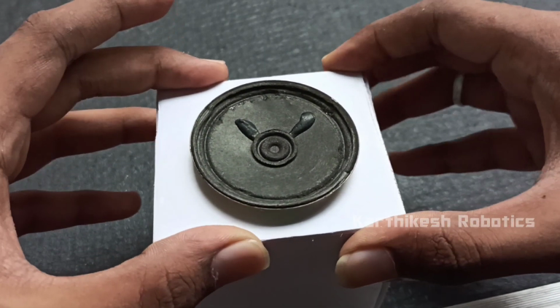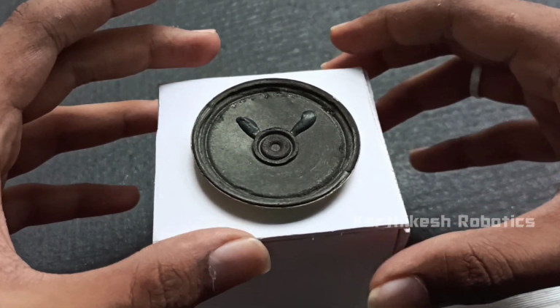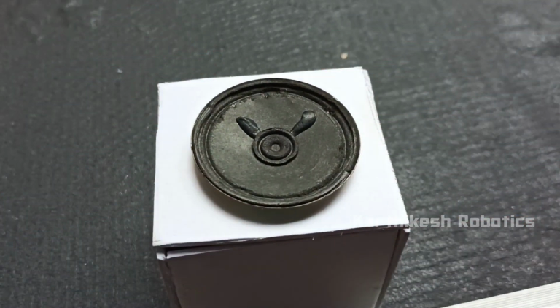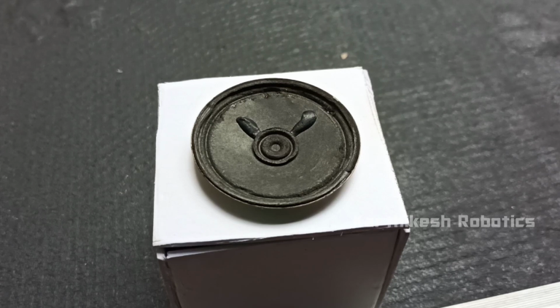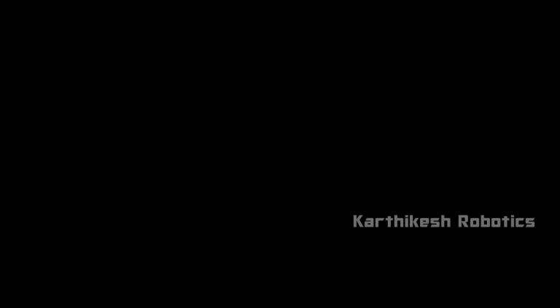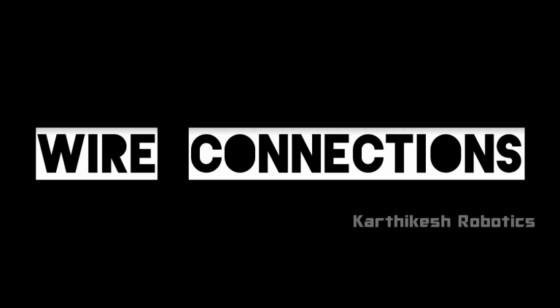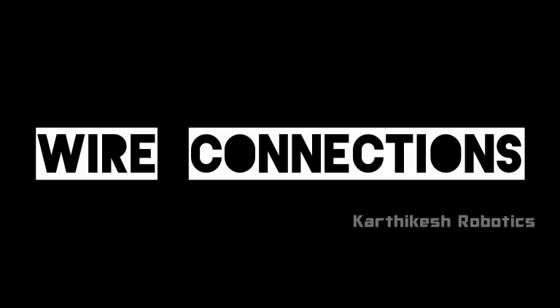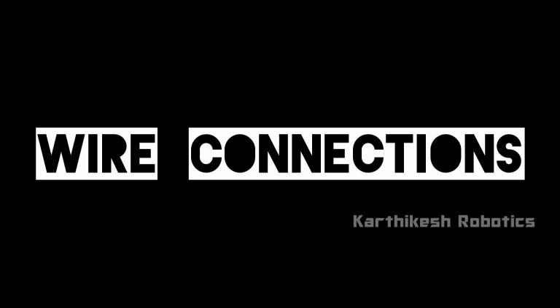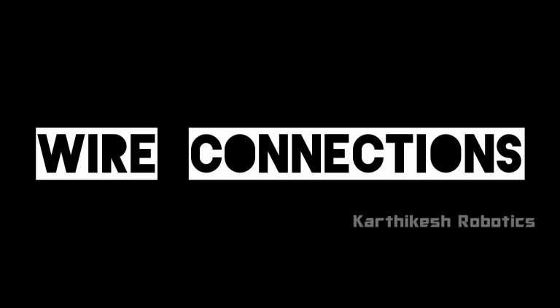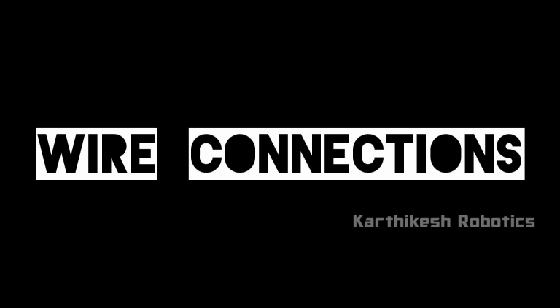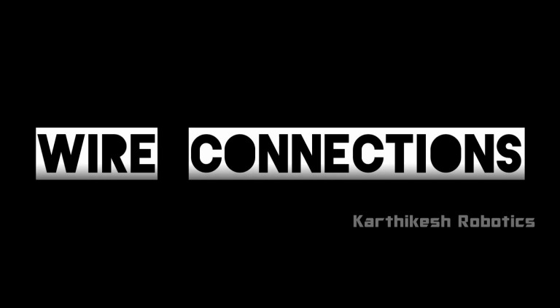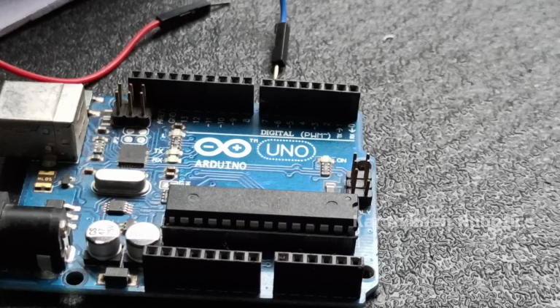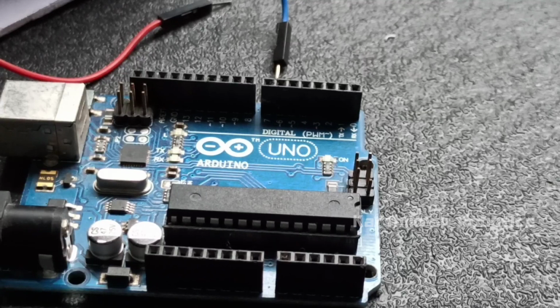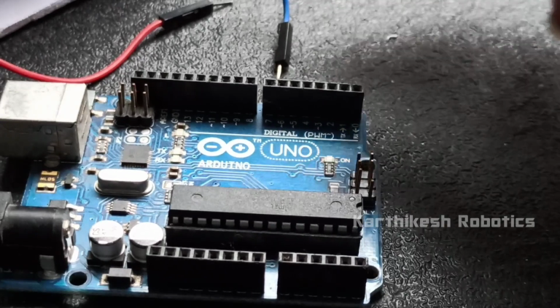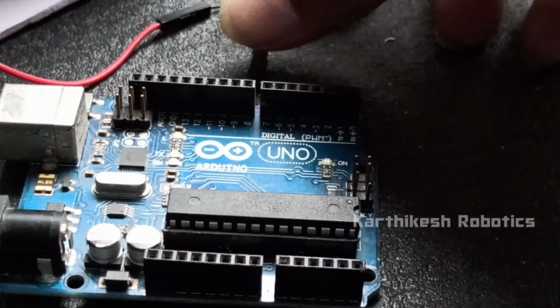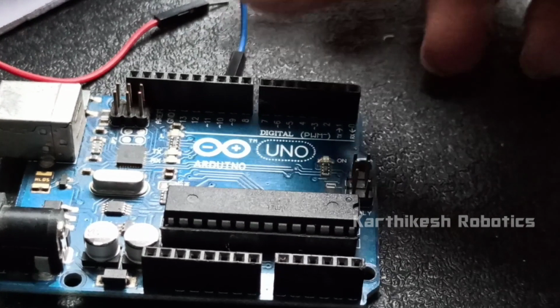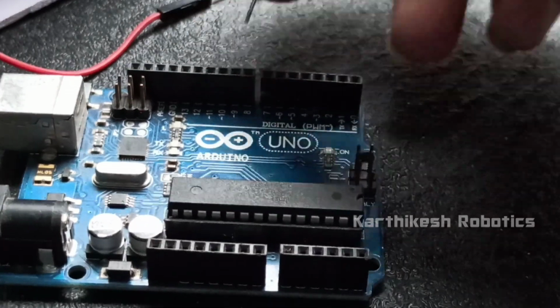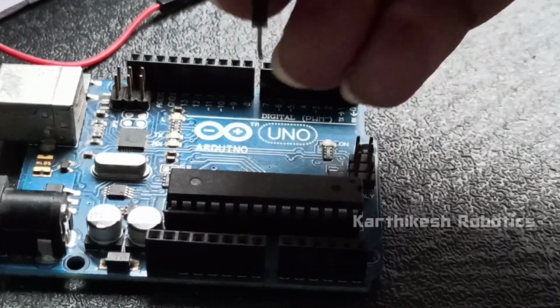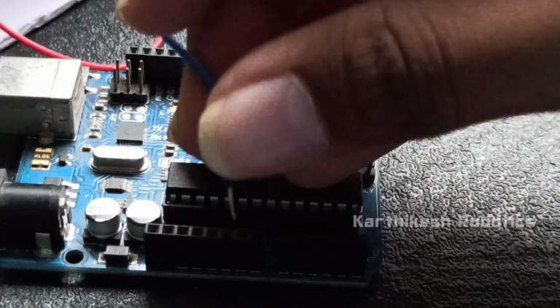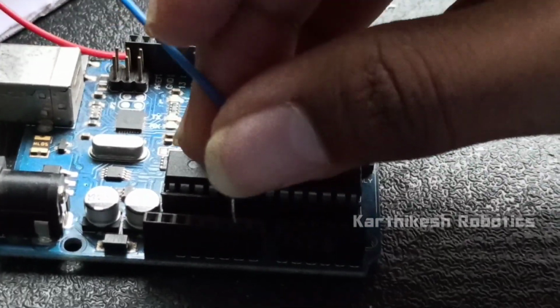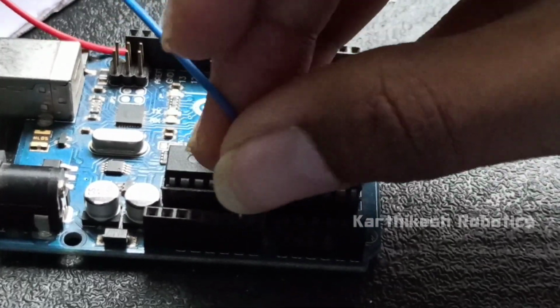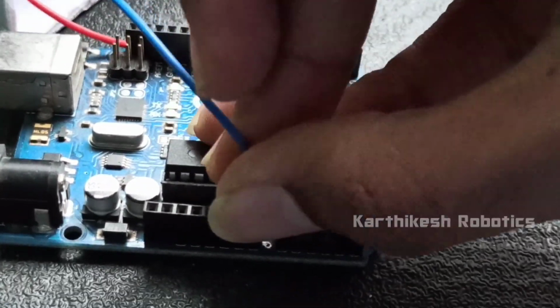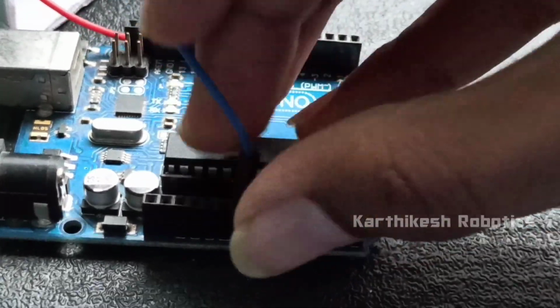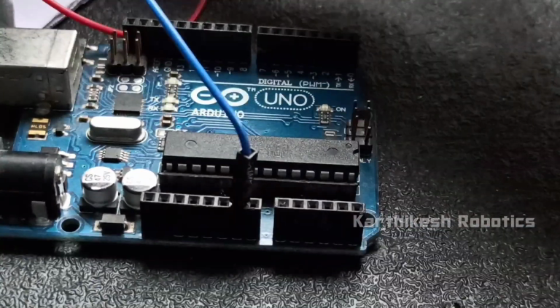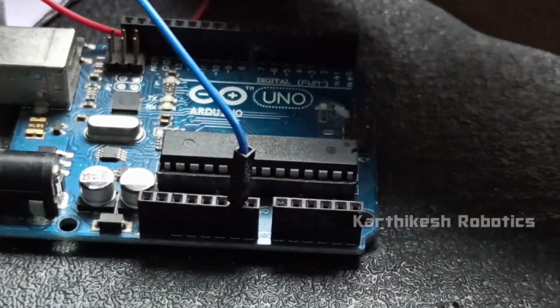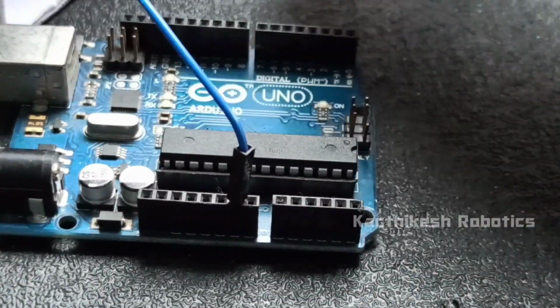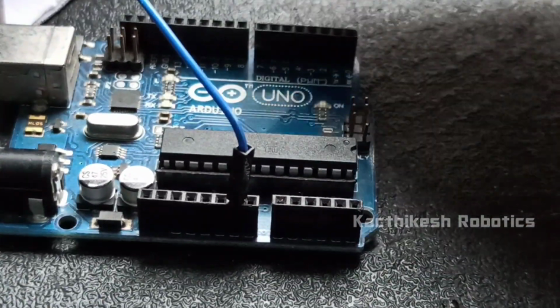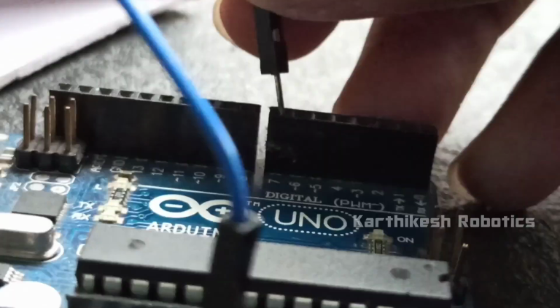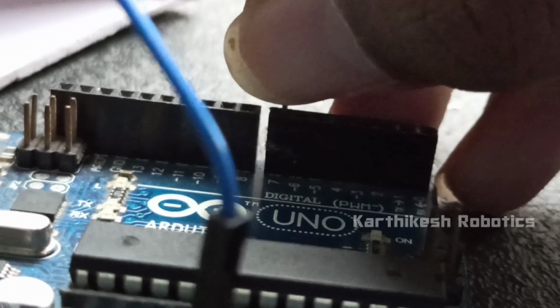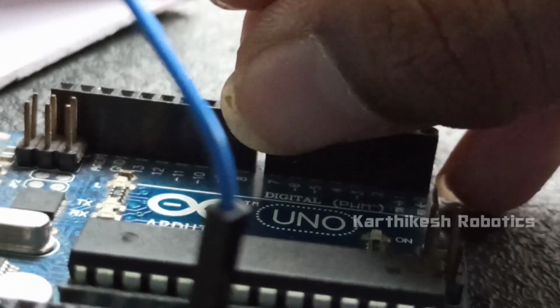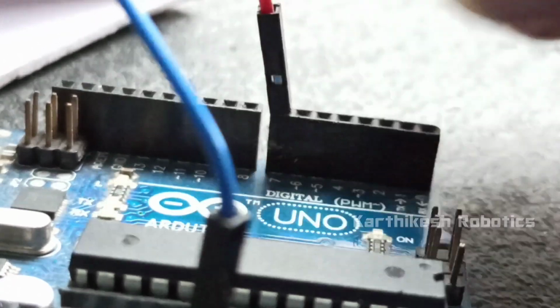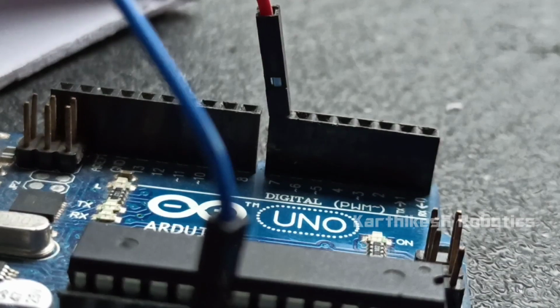That's it. The wire connection is very simple. The speaker's negative pin goes to GND. The positive pin goes to the digital sound pin.